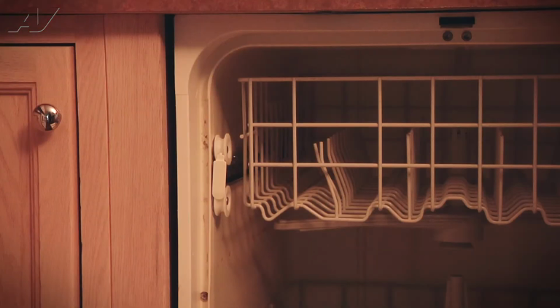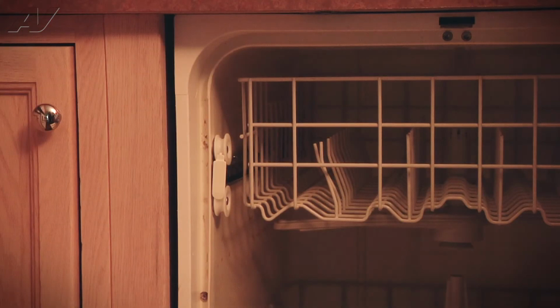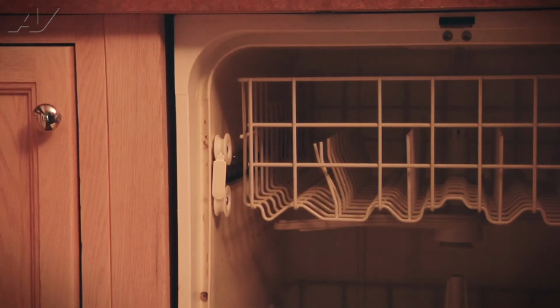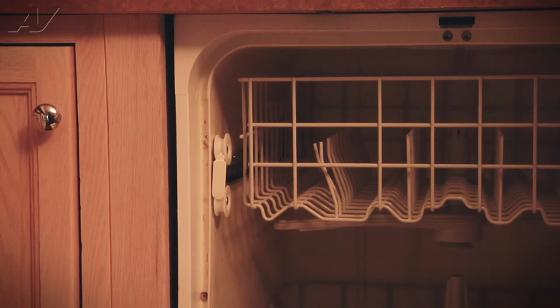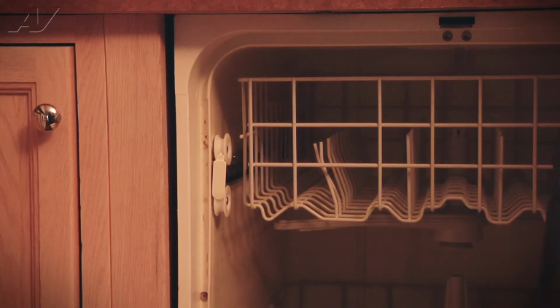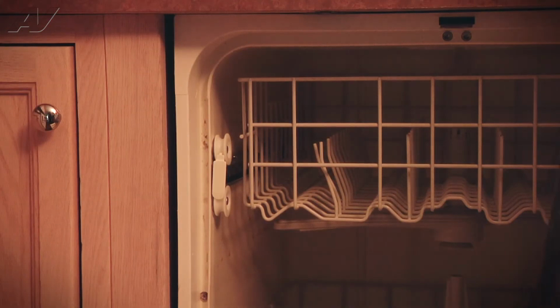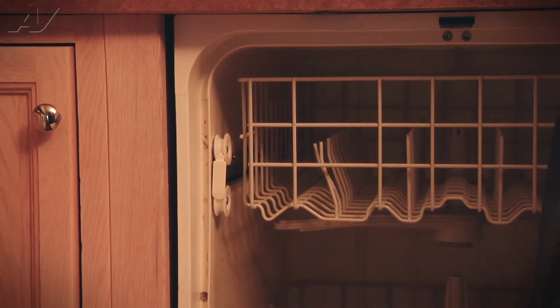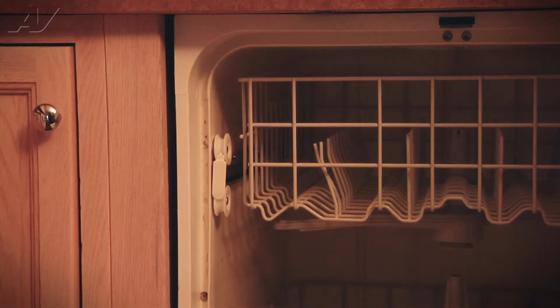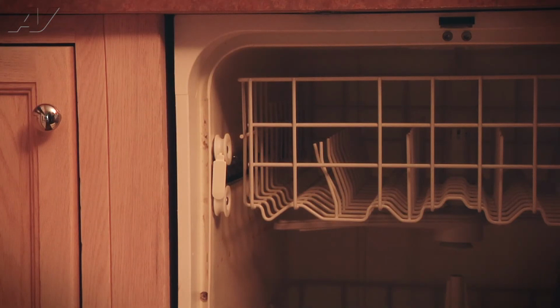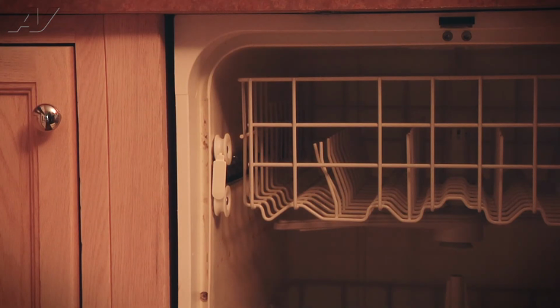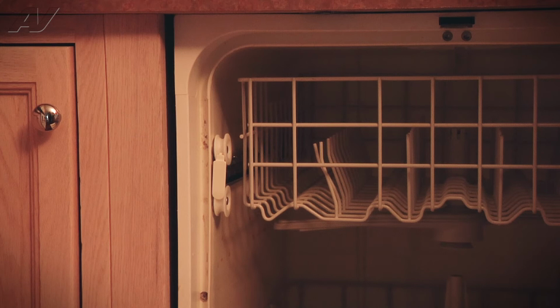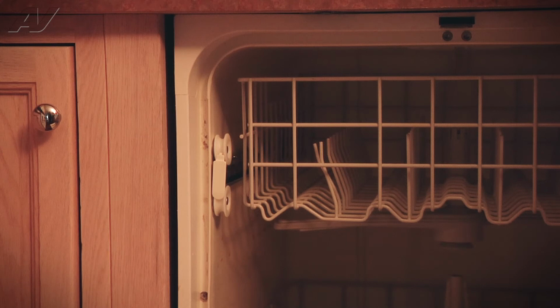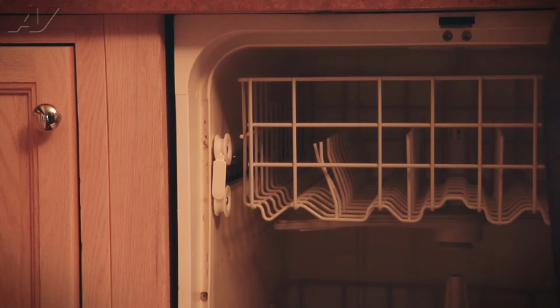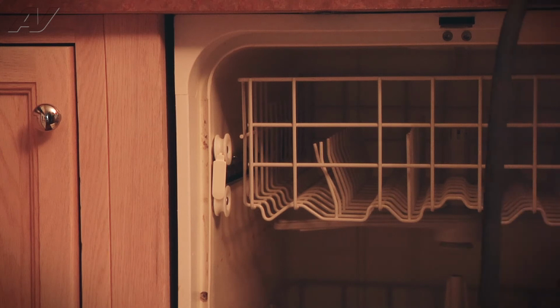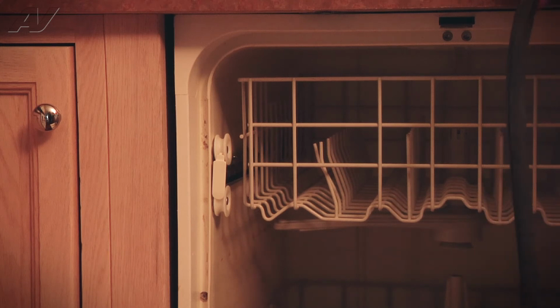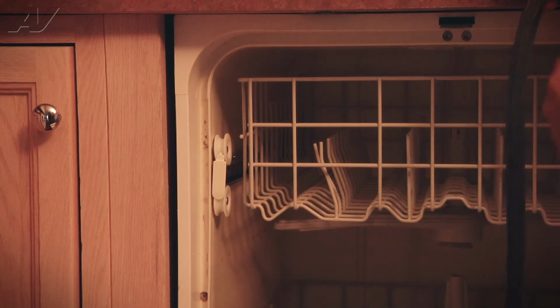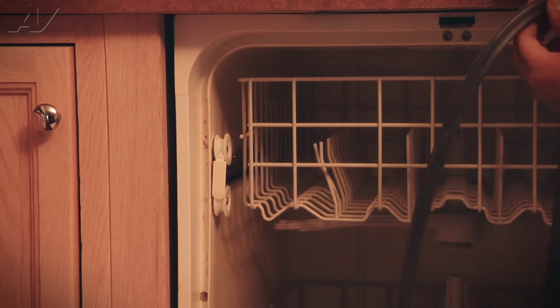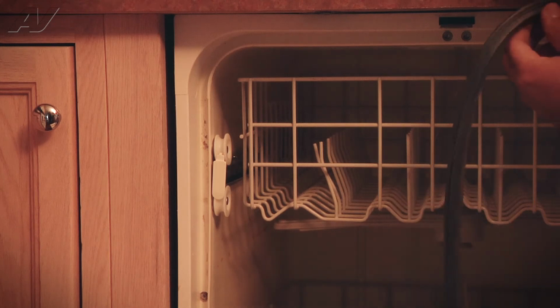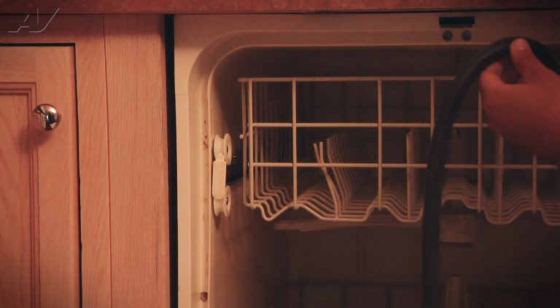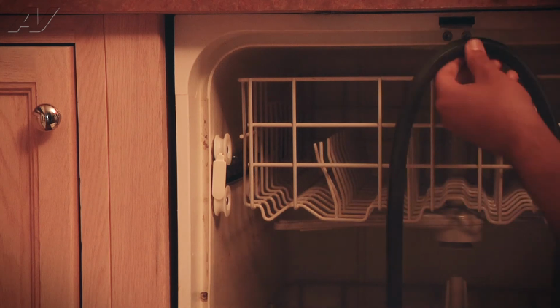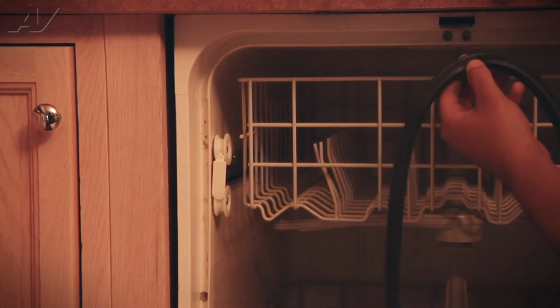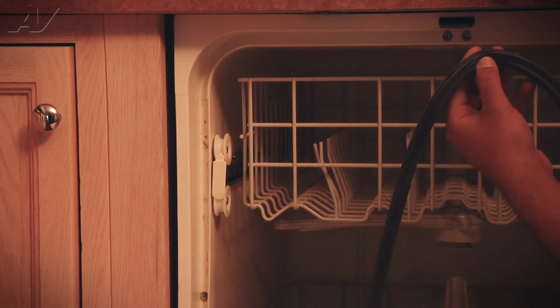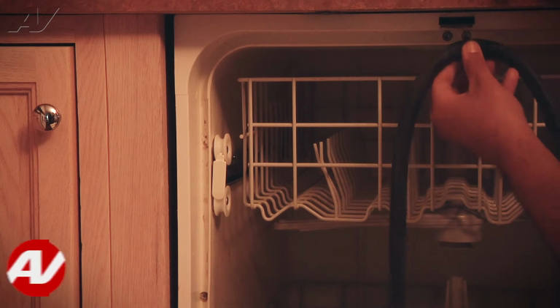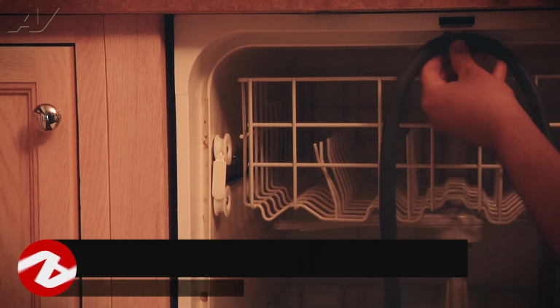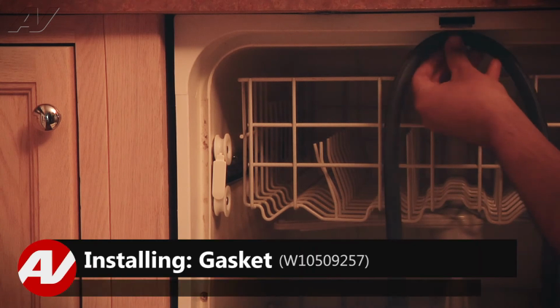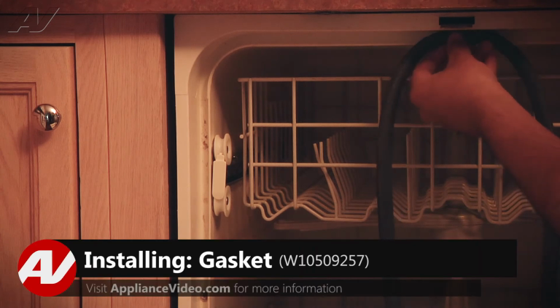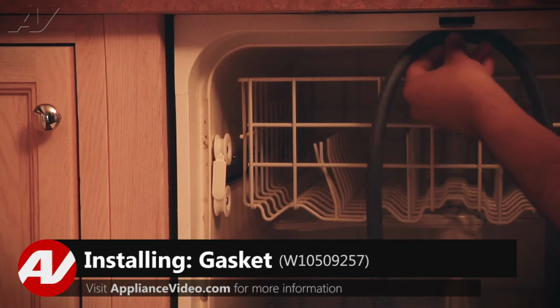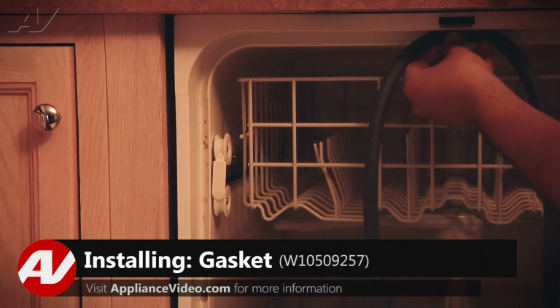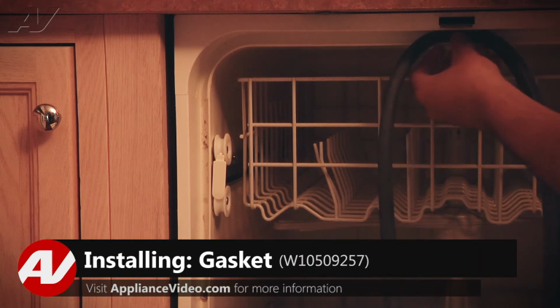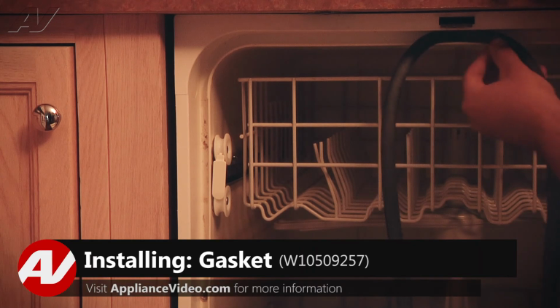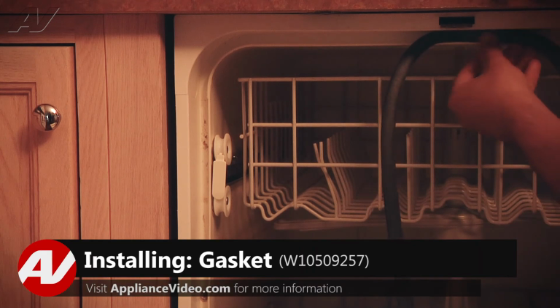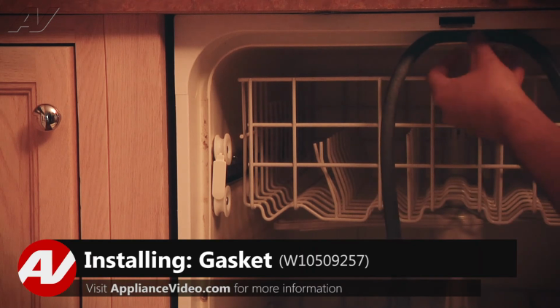Now that we have our new gasket, let's install it. We're going to look for the yellow dot on the back of the gasket and line it up with the door strike and push it in. The yellow dot will face towards the inside and then all the black is towards the outside.